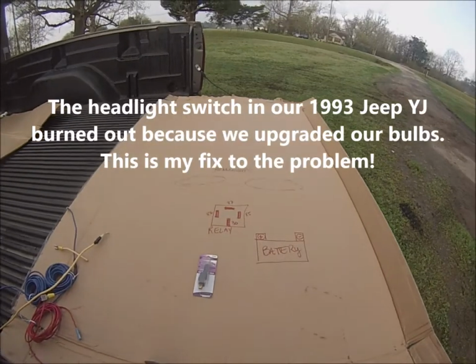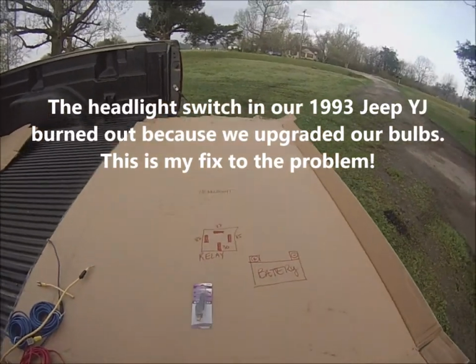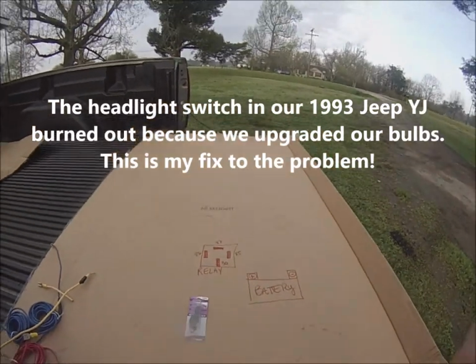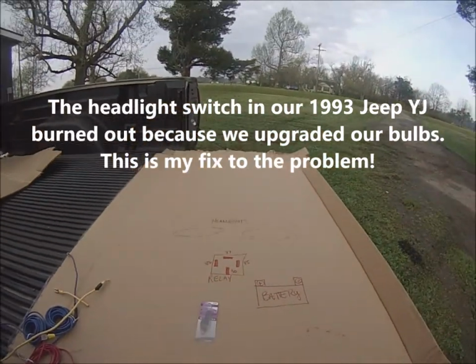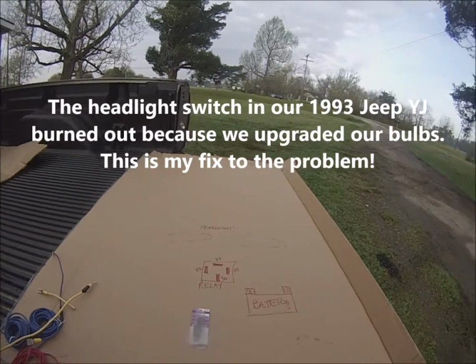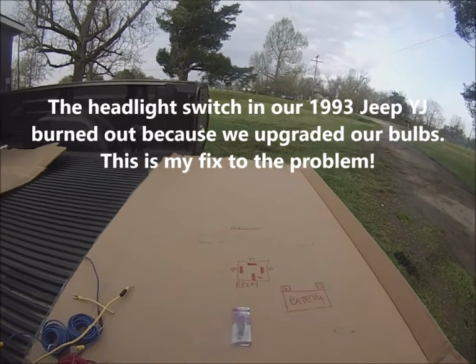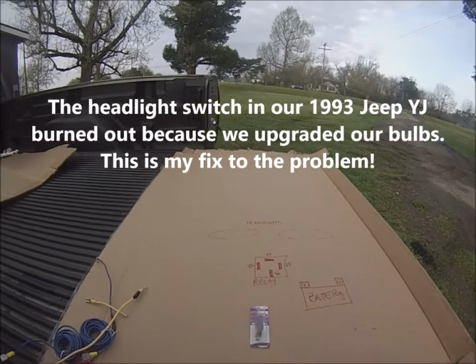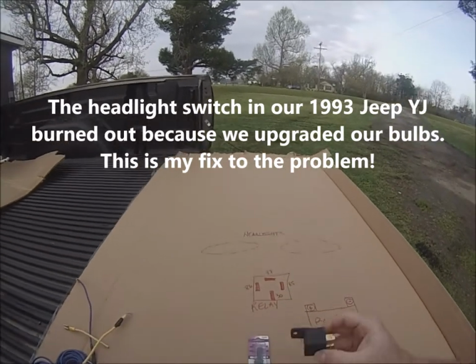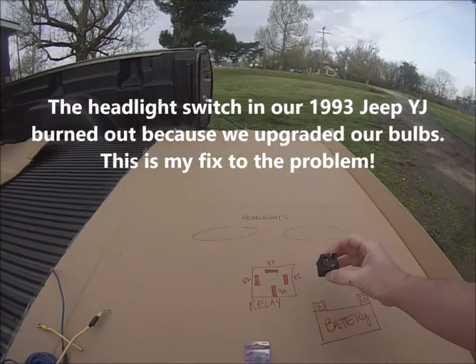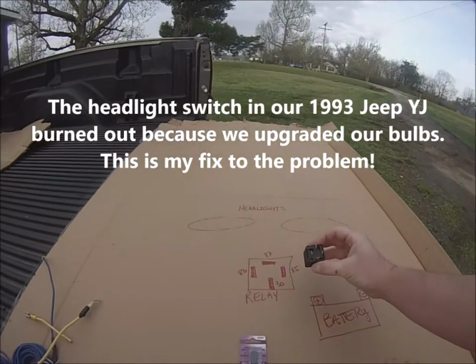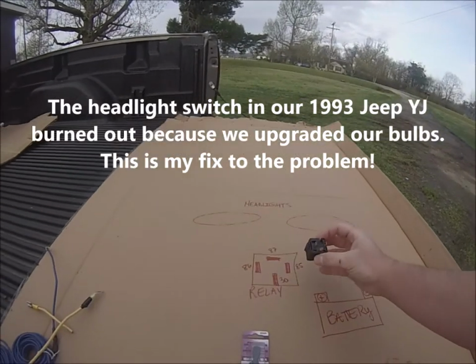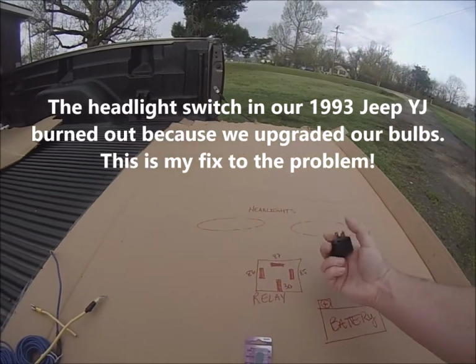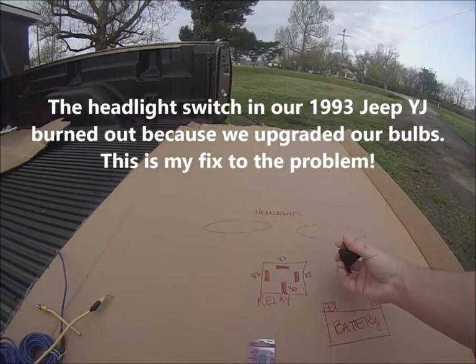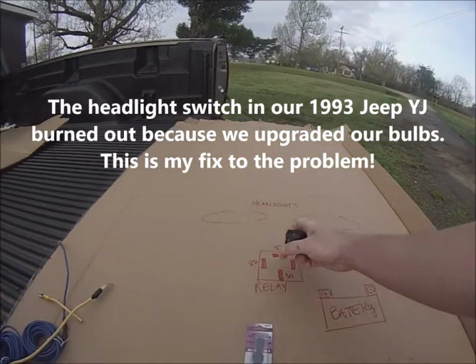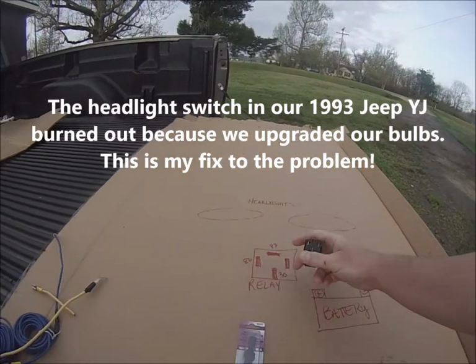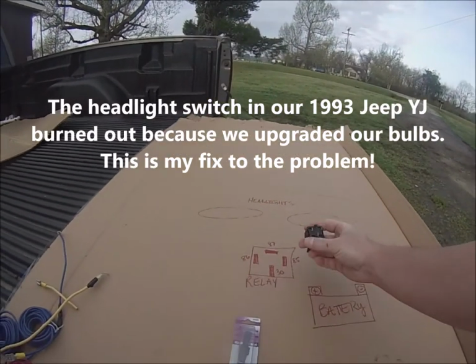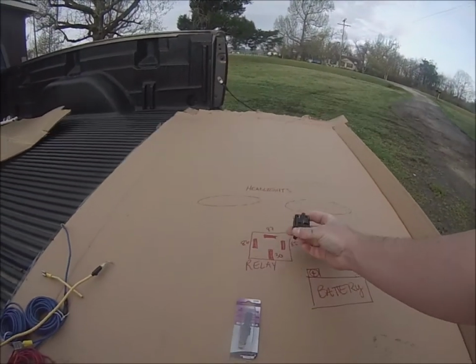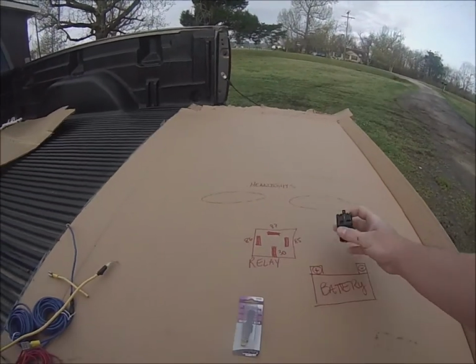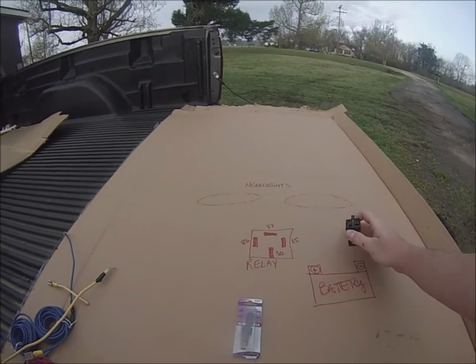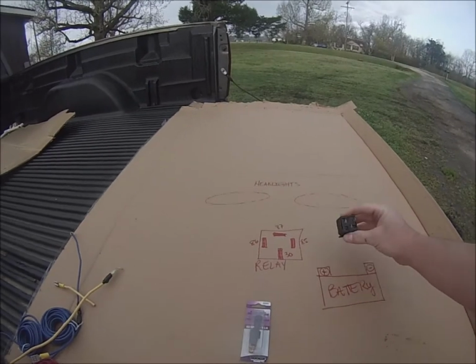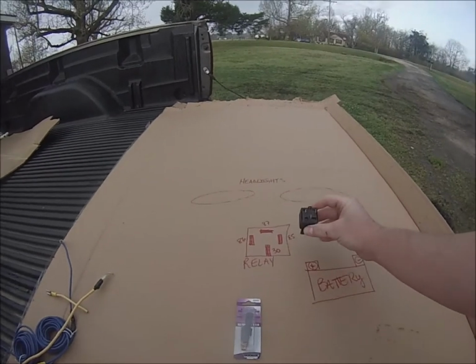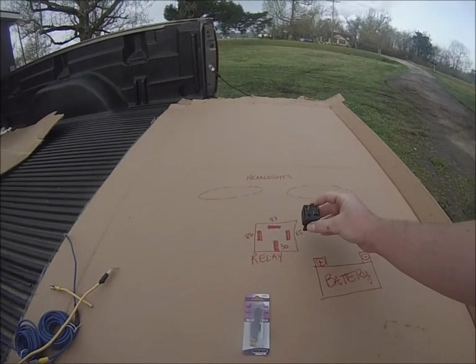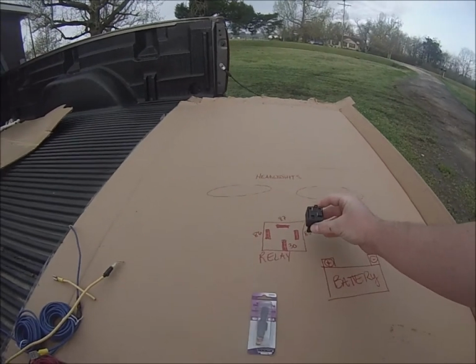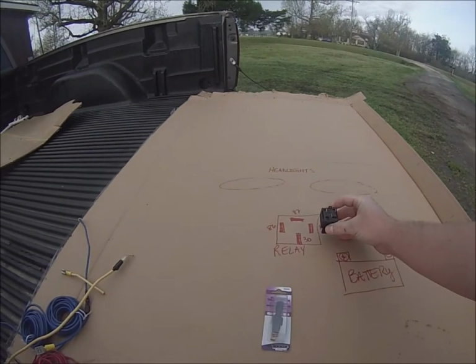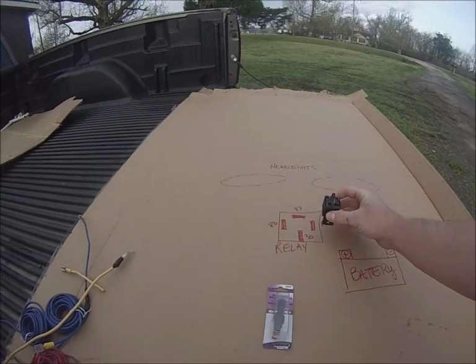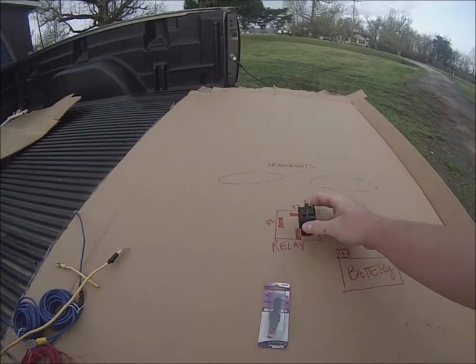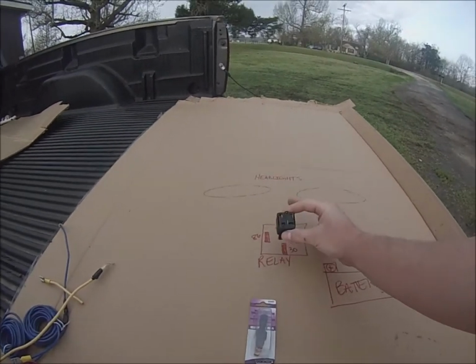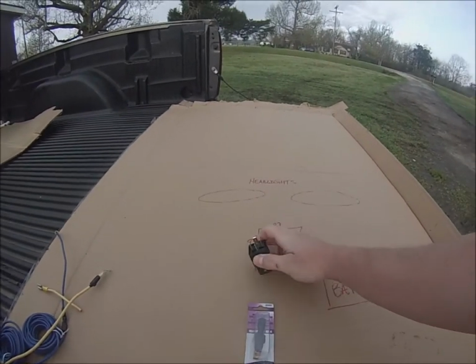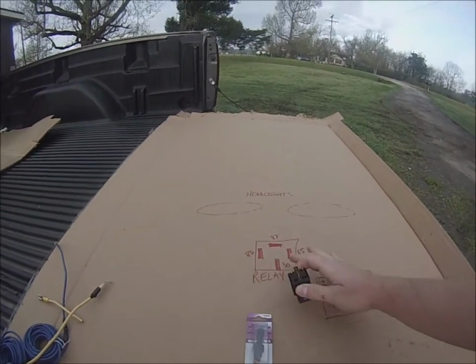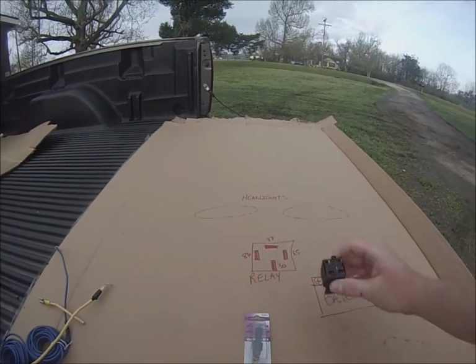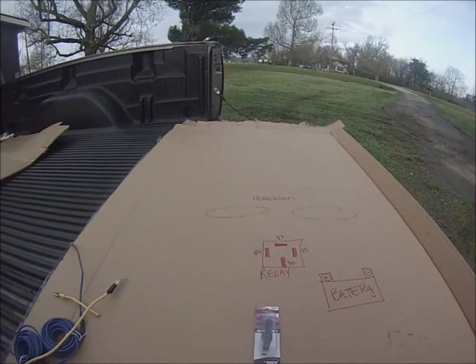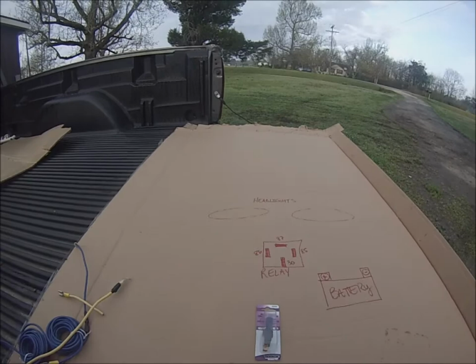Let me explain how these relays work. I've drawn out a little diagram here on this piece of cardboard that's going to show you how to wire up each pin. It's pretty easy to do.